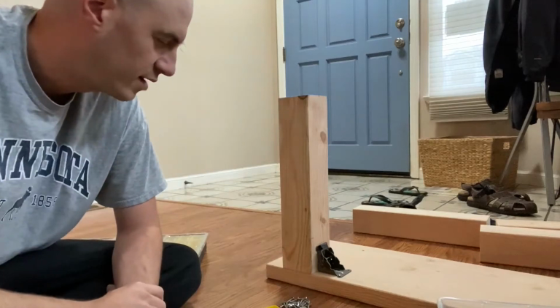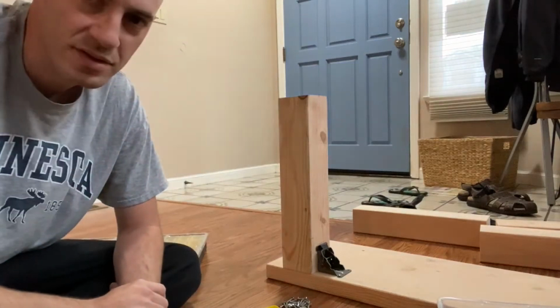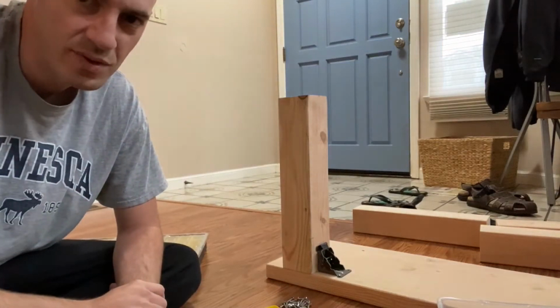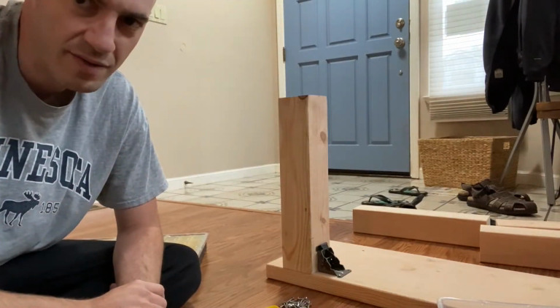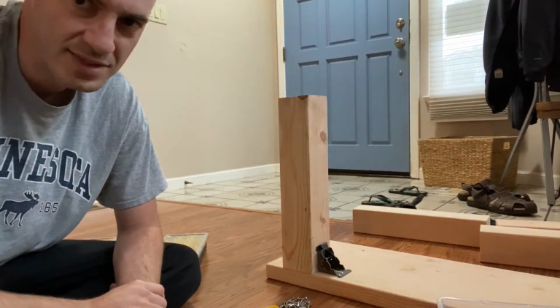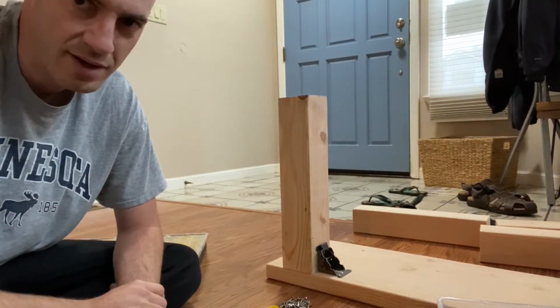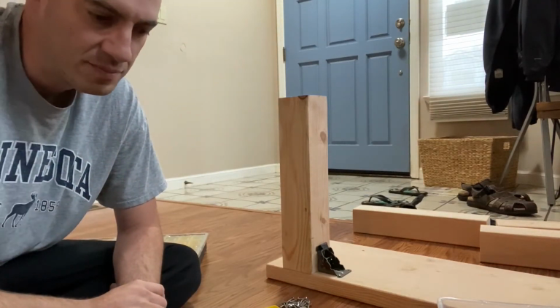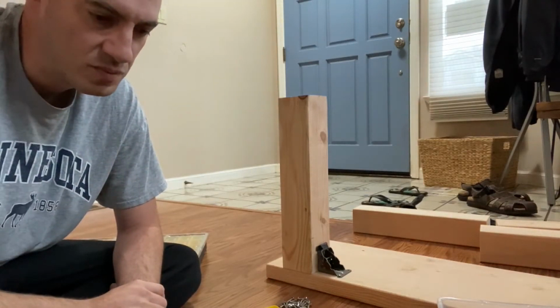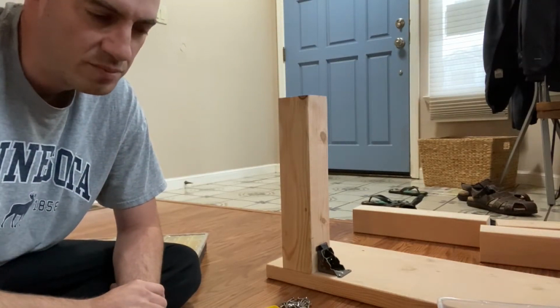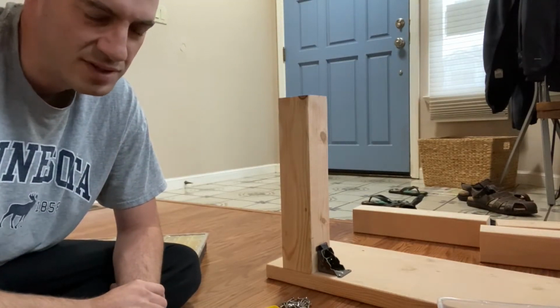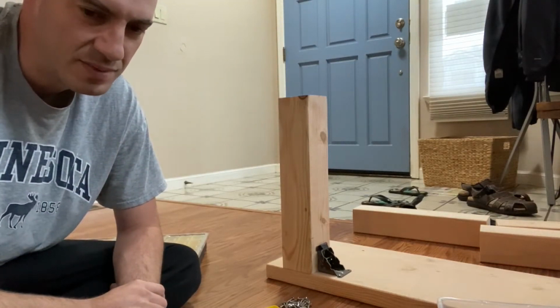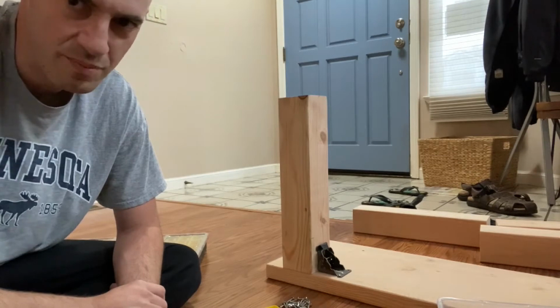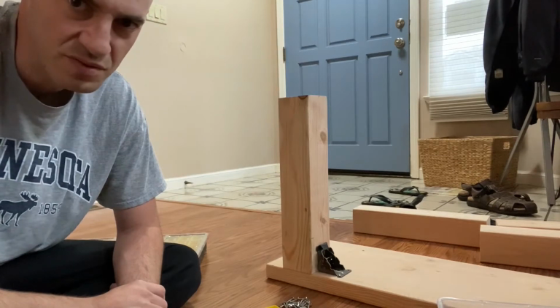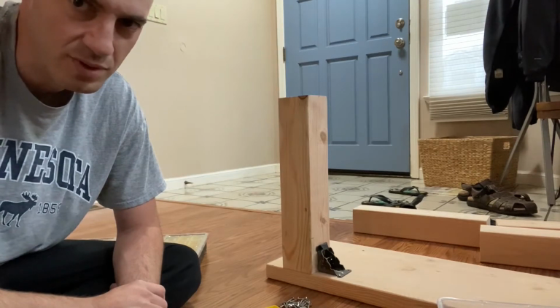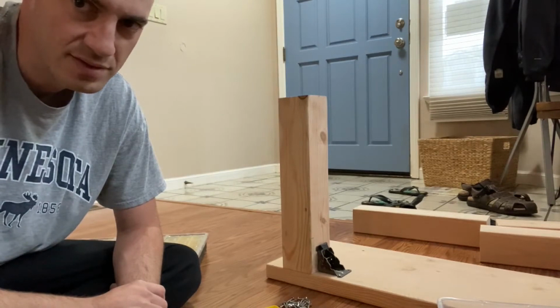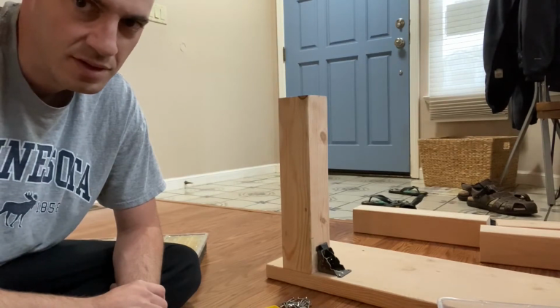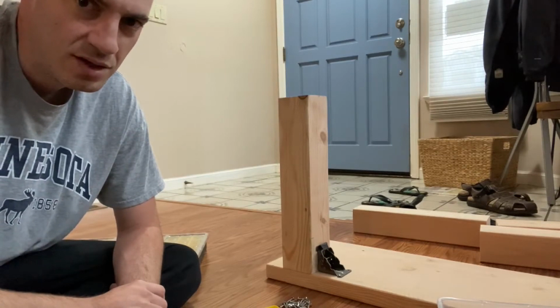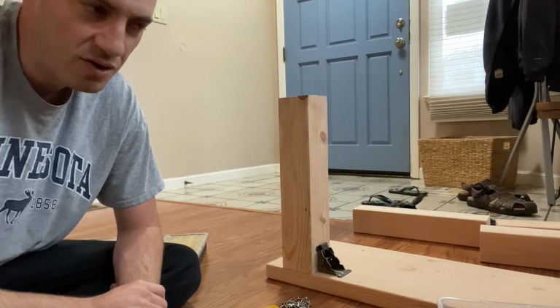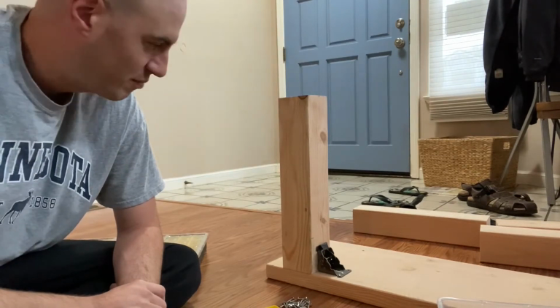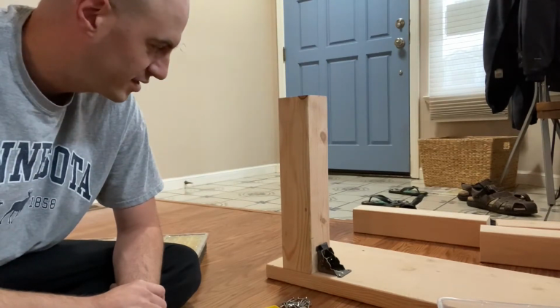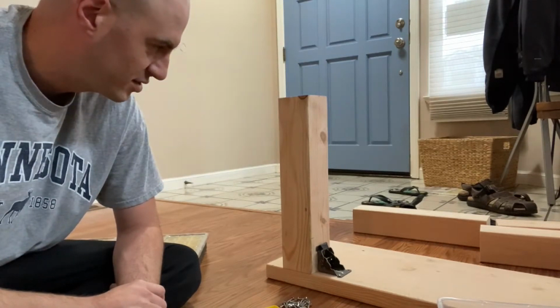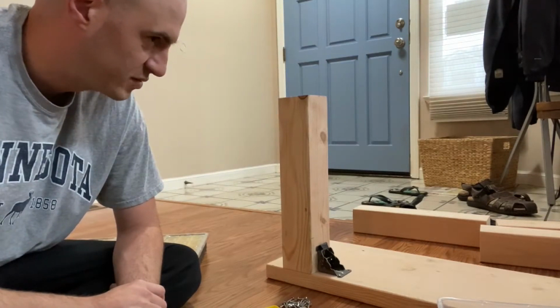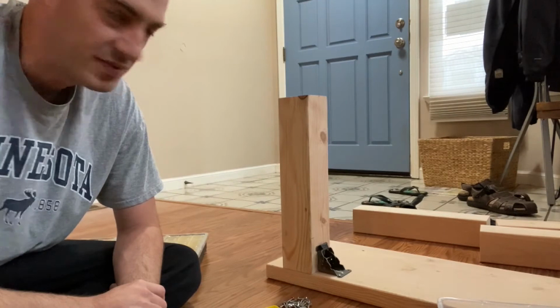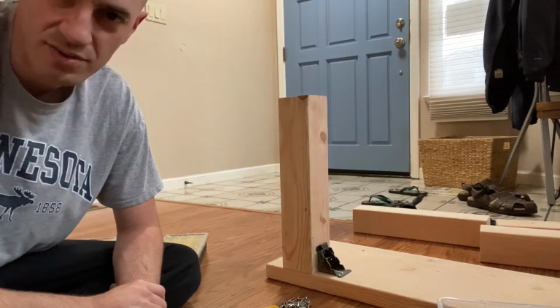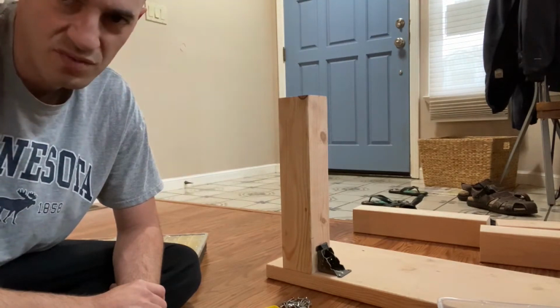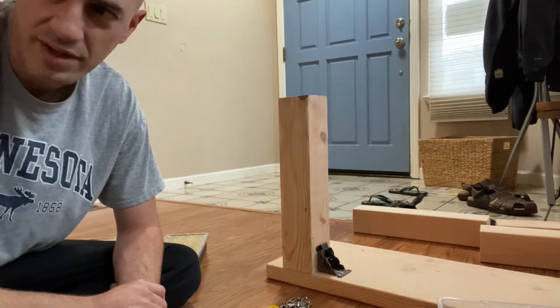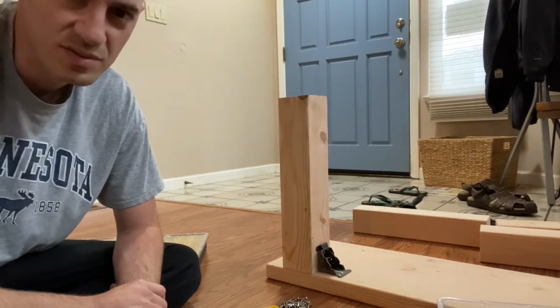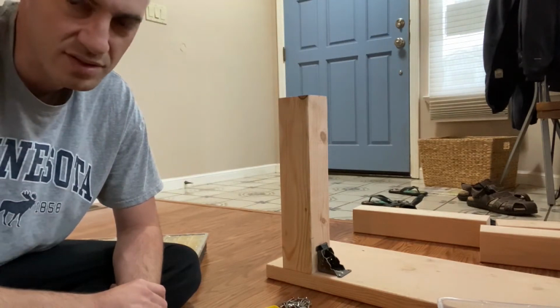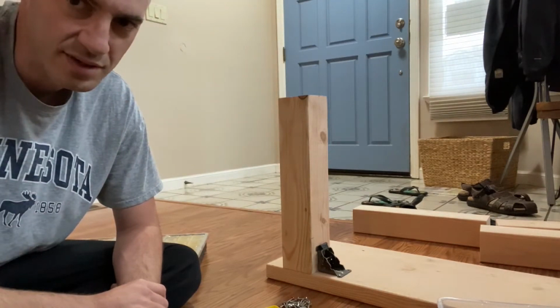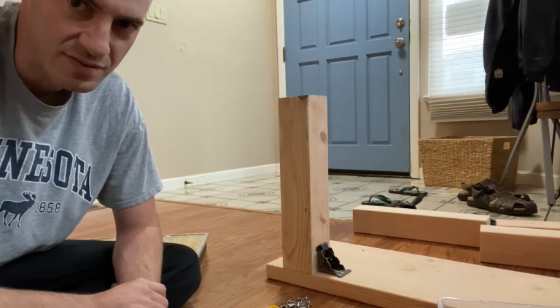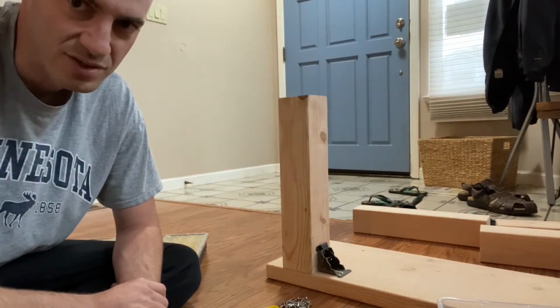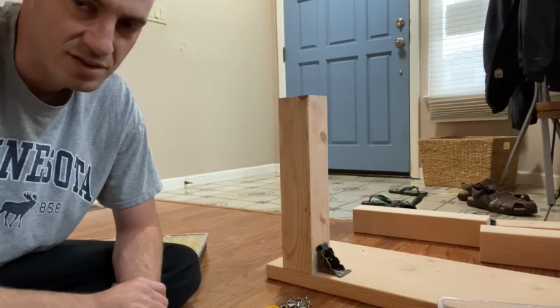Hi everyone, this is Rob from LifehackinDIY.com. What I'm building this time is a weight bench with foldable legs. I'm building it just to save space in the house — if it has foldable legs, we can just put it on the side instead of having this bench here all the time.